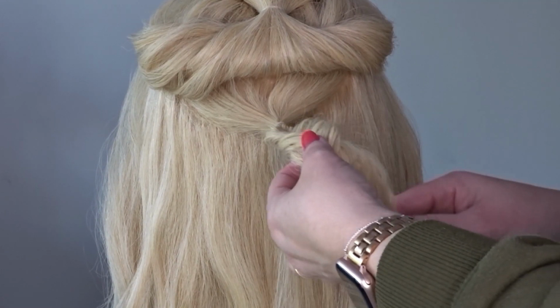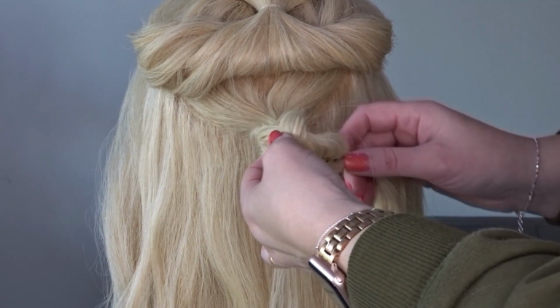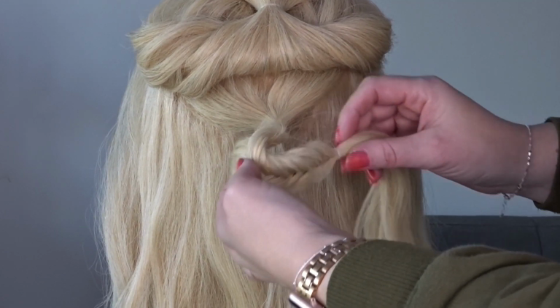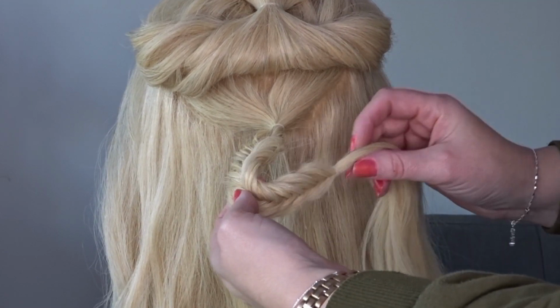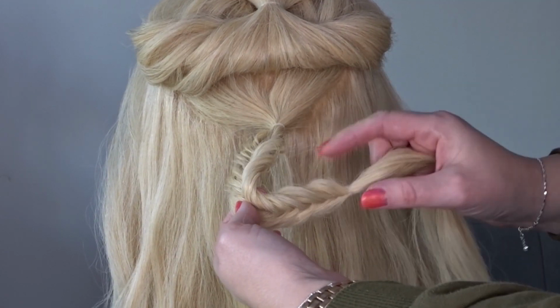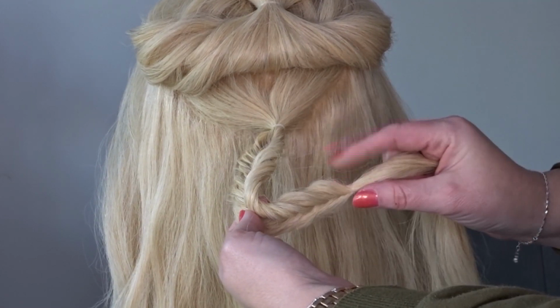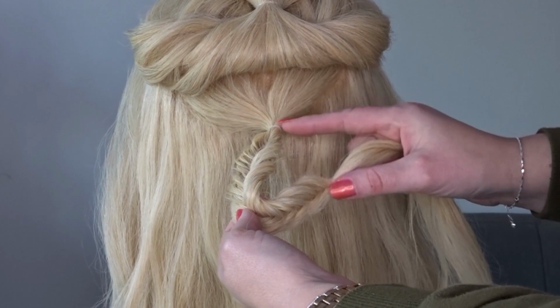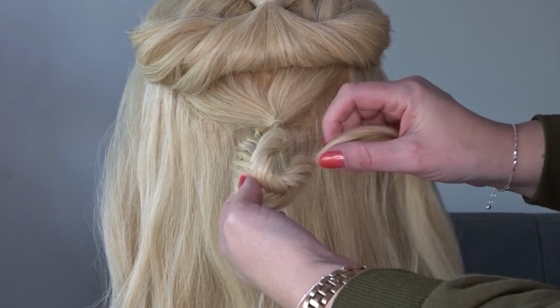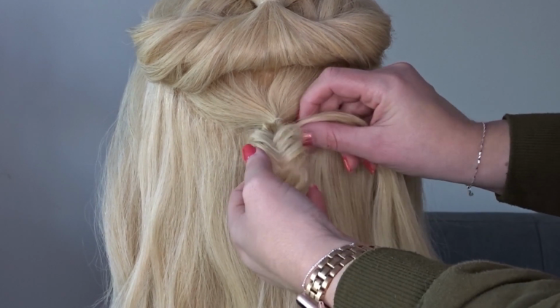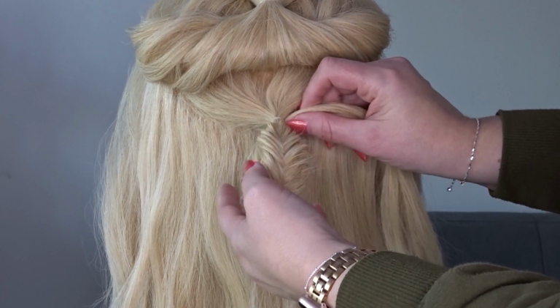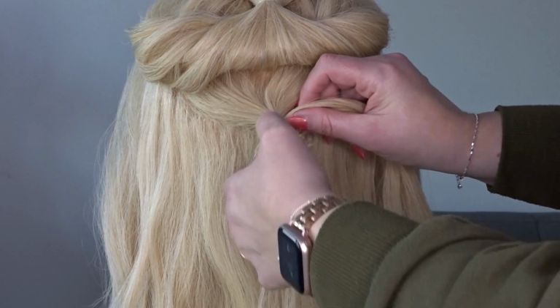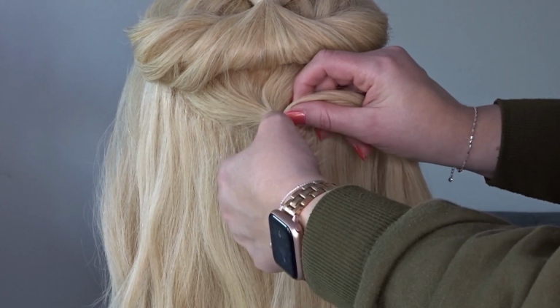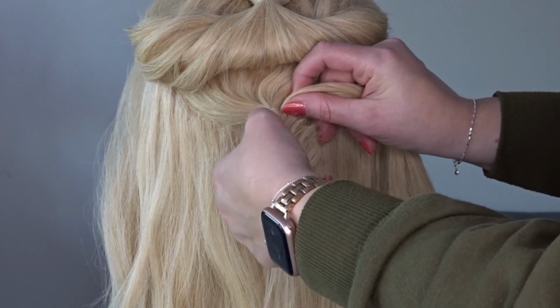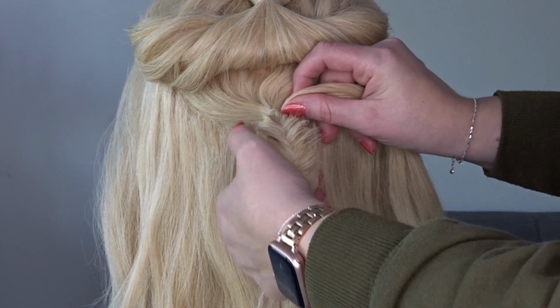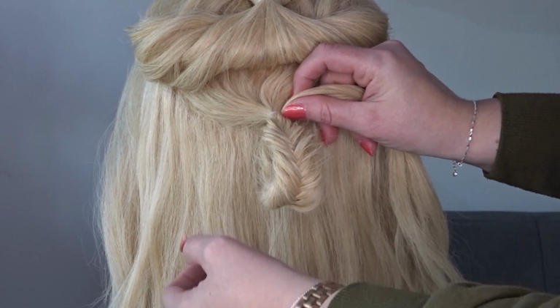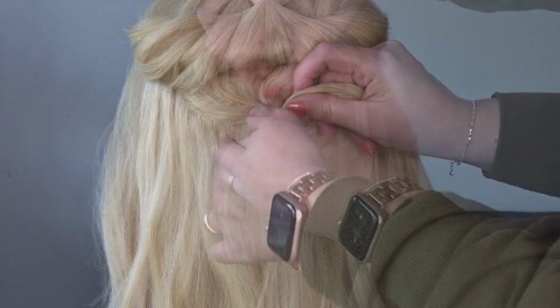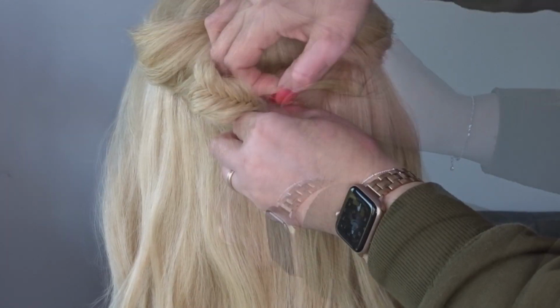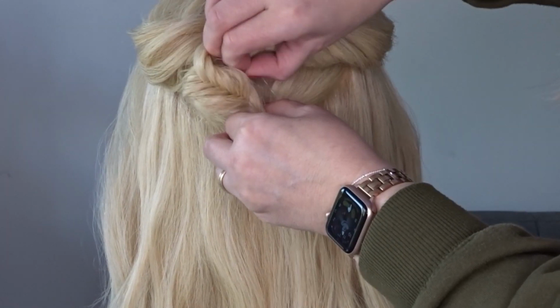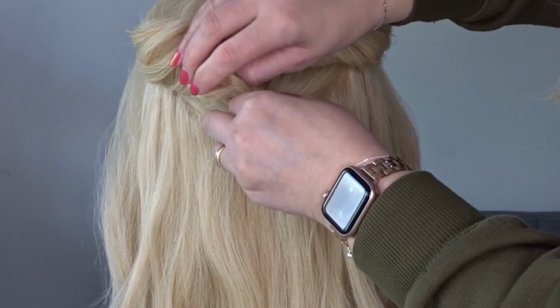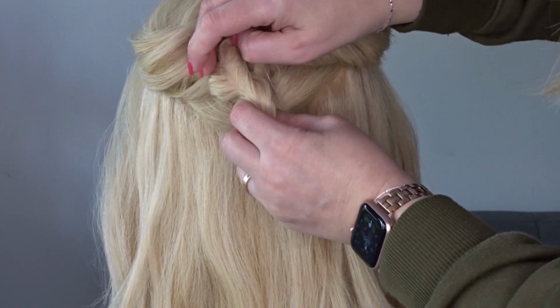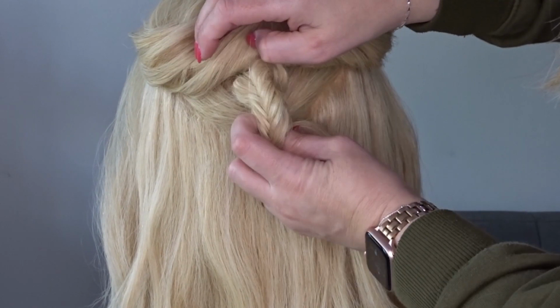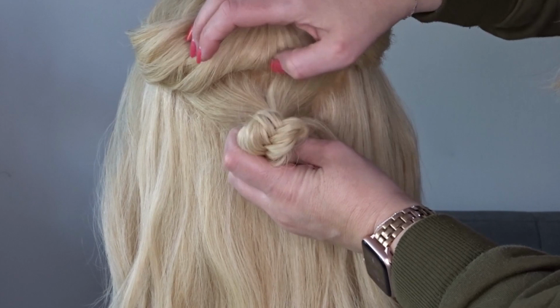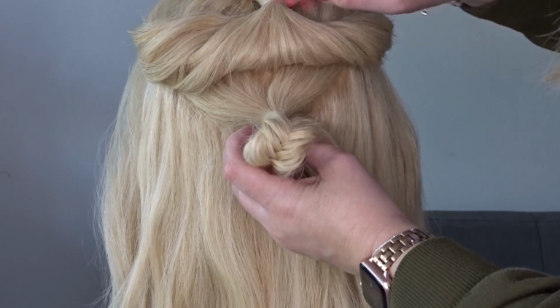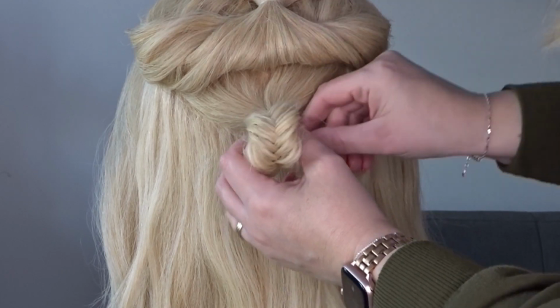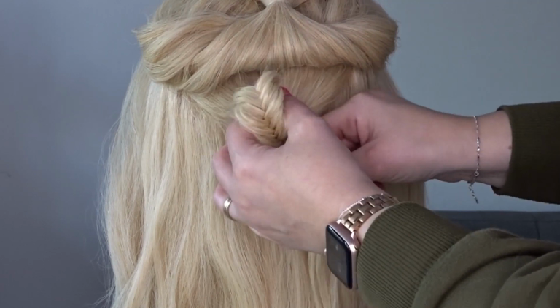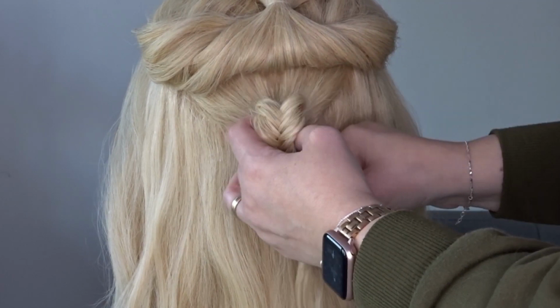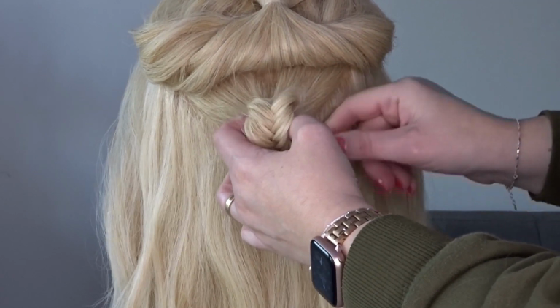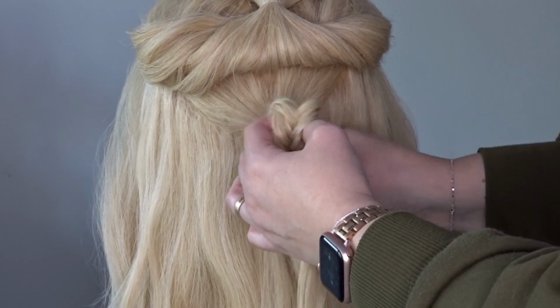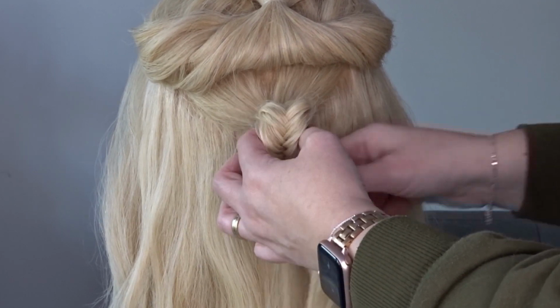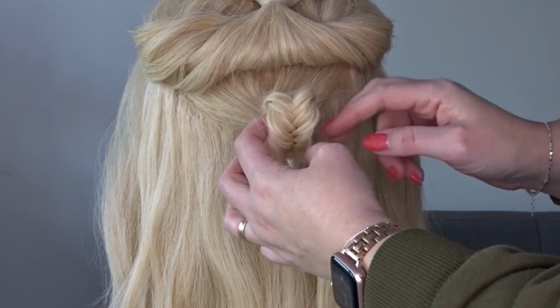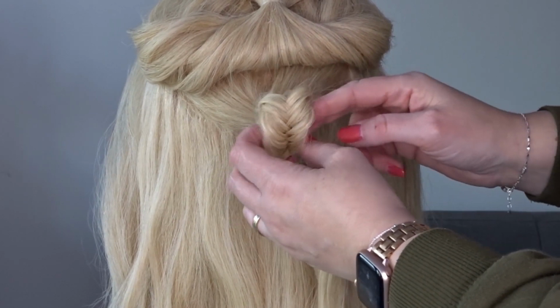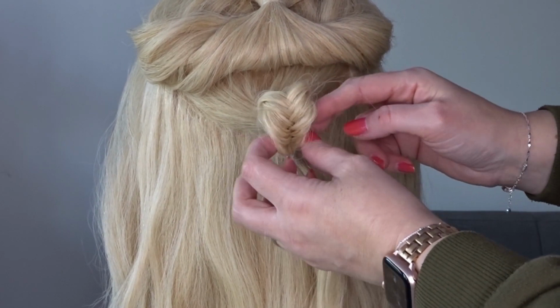Now all we're going to do is take that little elastic at the bottom of the braid, flip it under and join it to that top elastic, then just tie it together with another clear elastic band so you end up with a little braided loop.